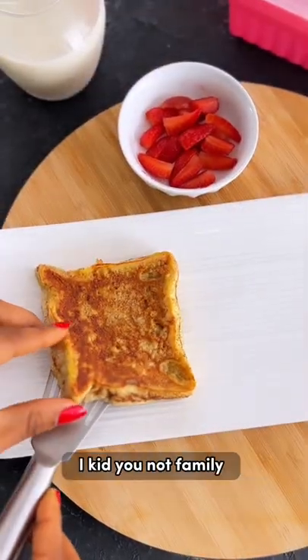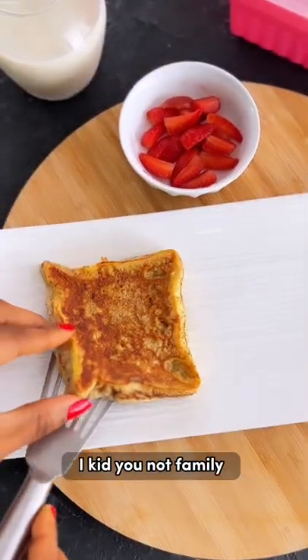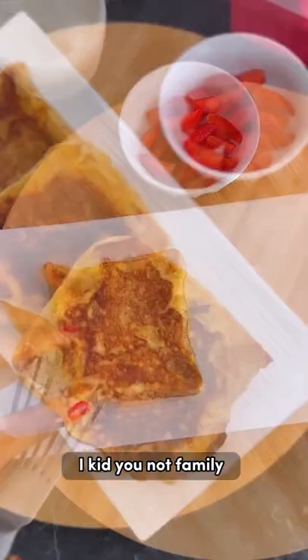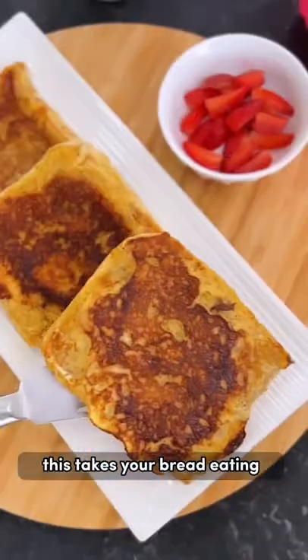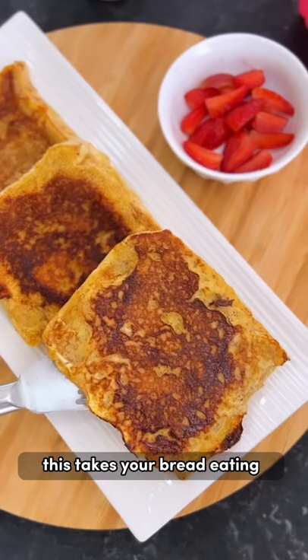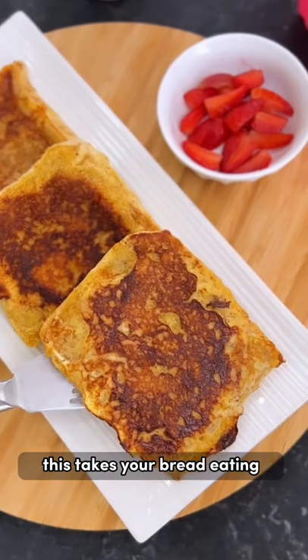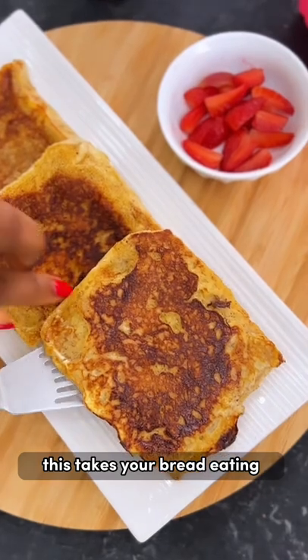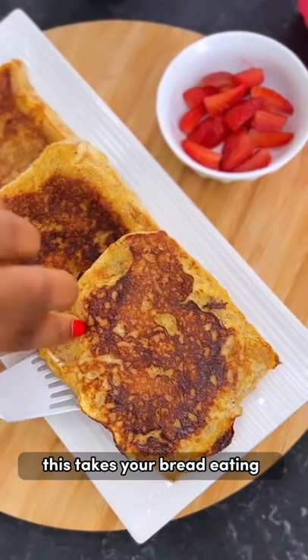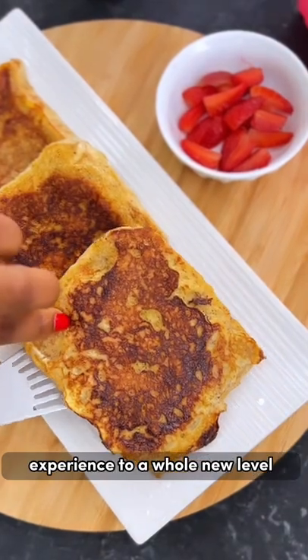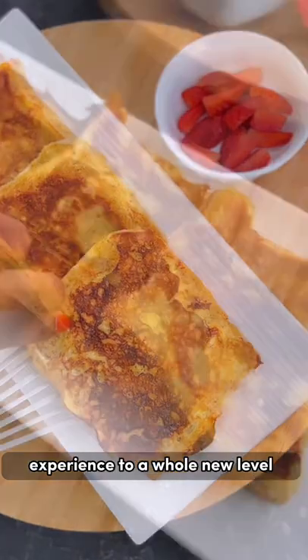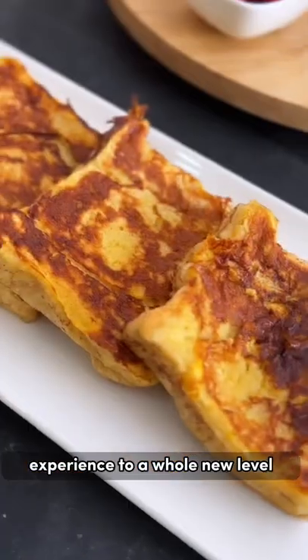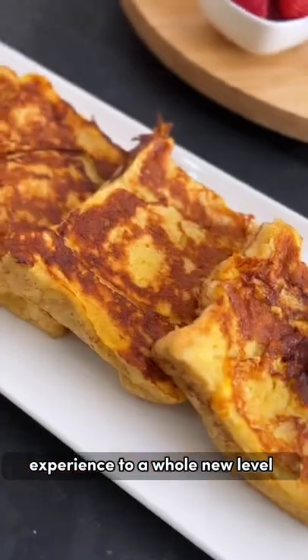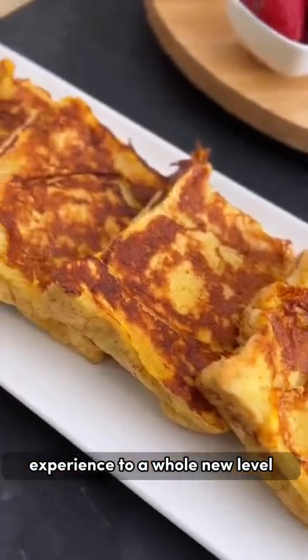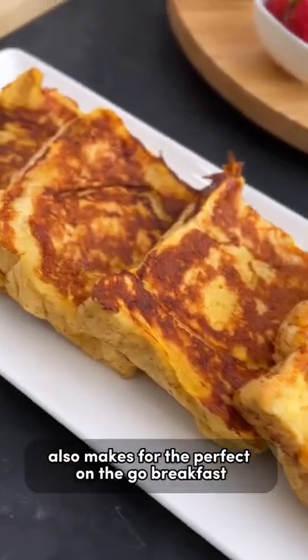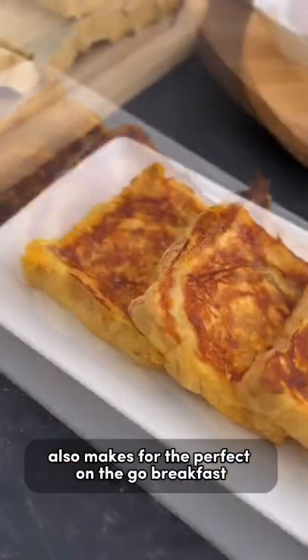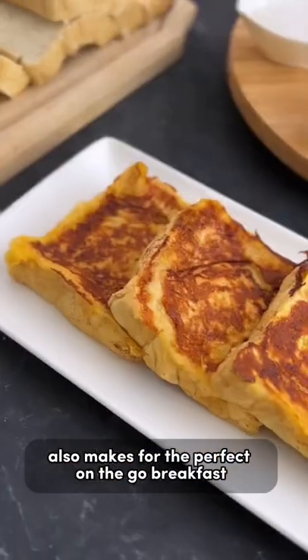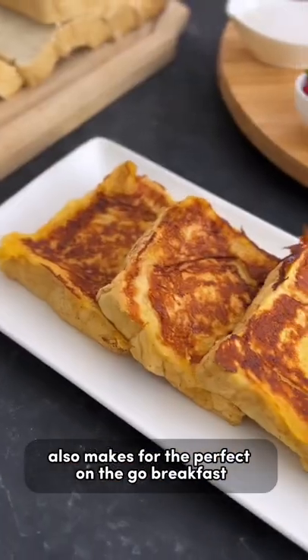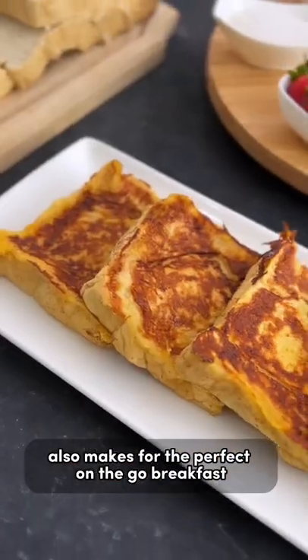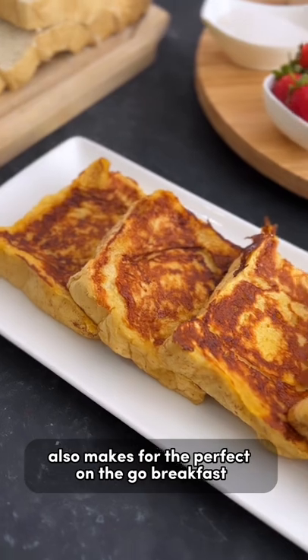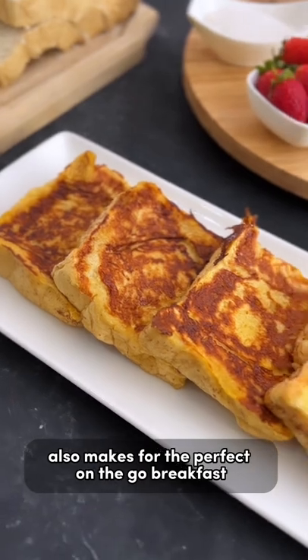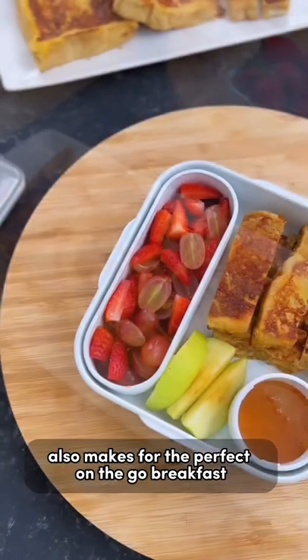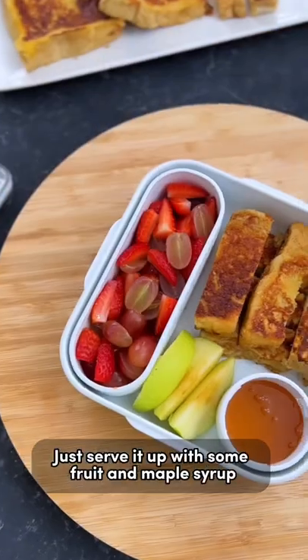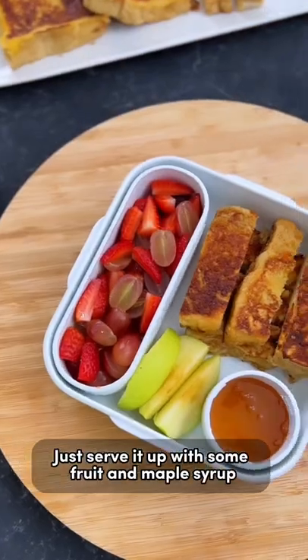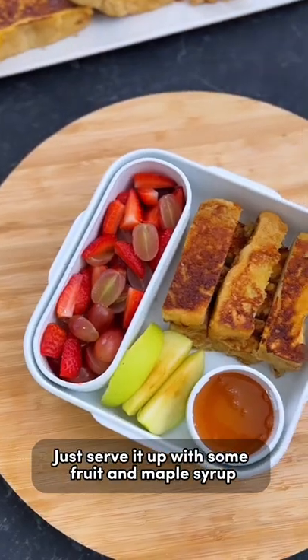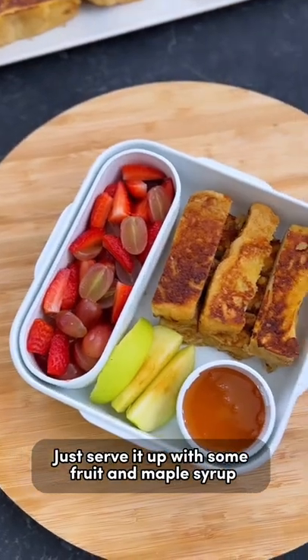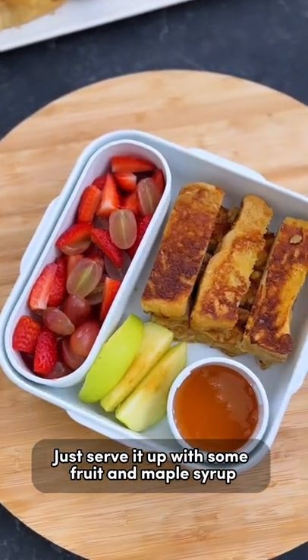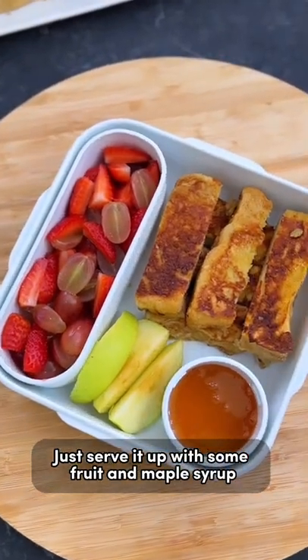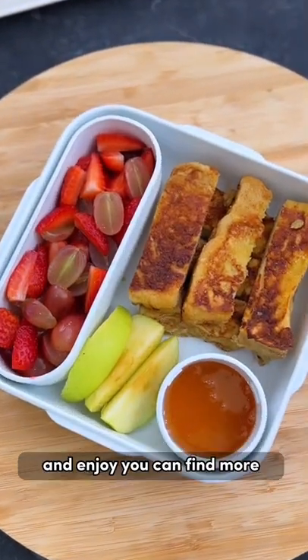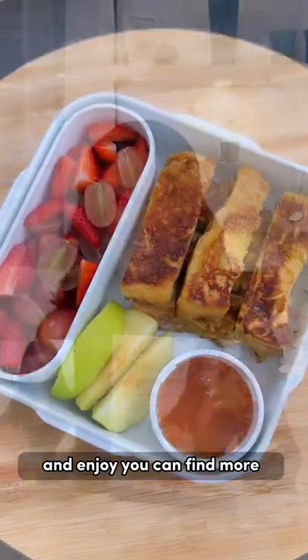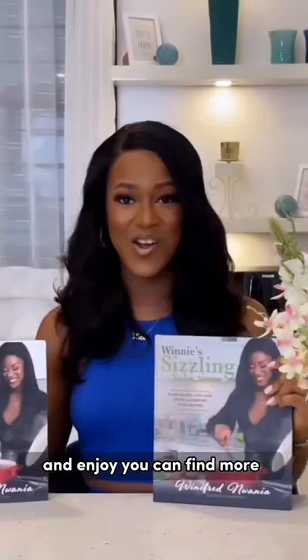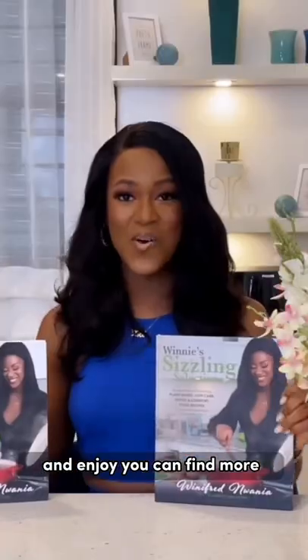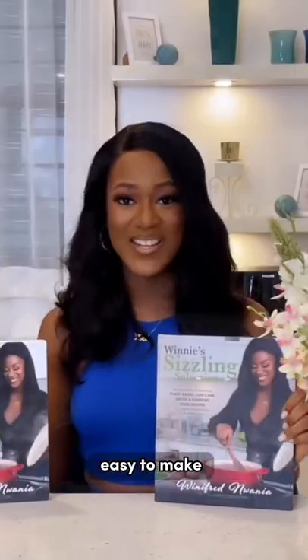This takes your bread eating experience to a whole new level, and also makes for the perfect on-the-go breakfast. Just serve it up with some fruits and maple syrup and enjoy.